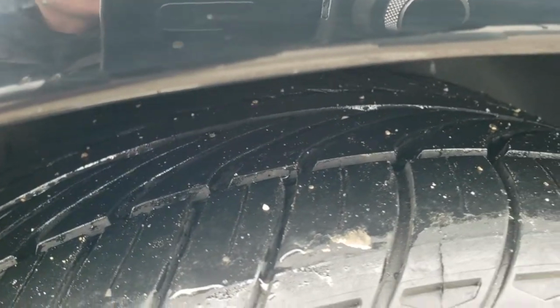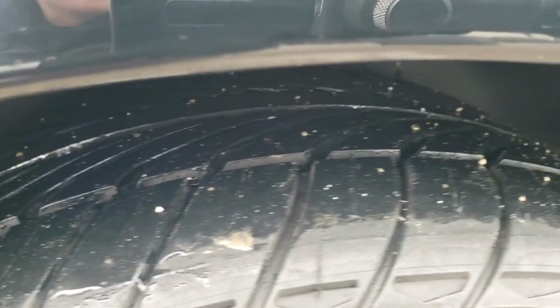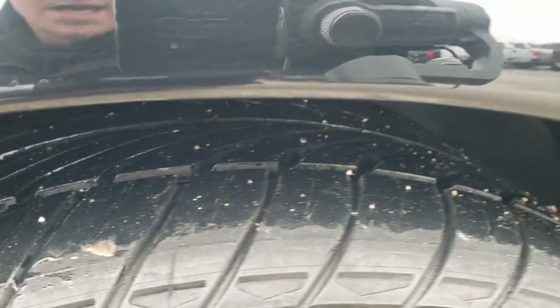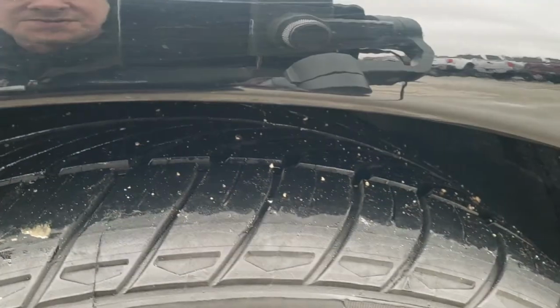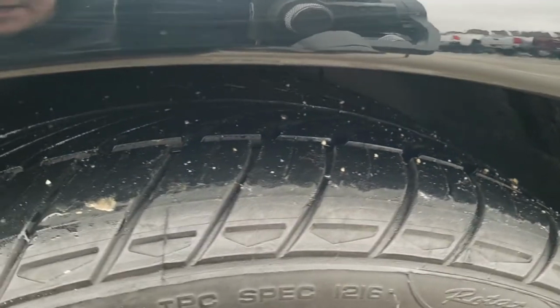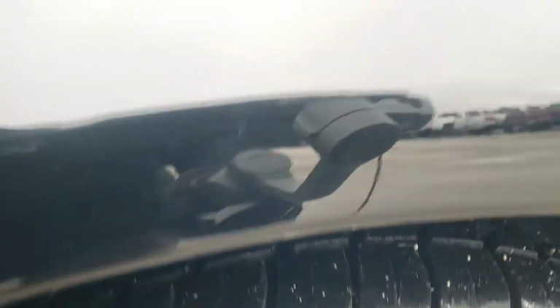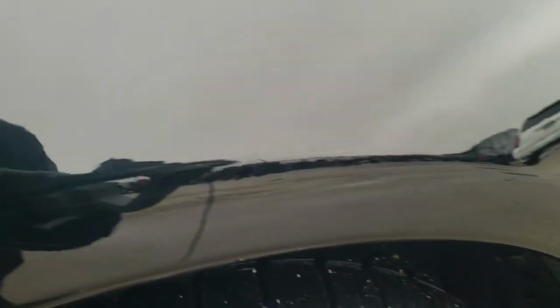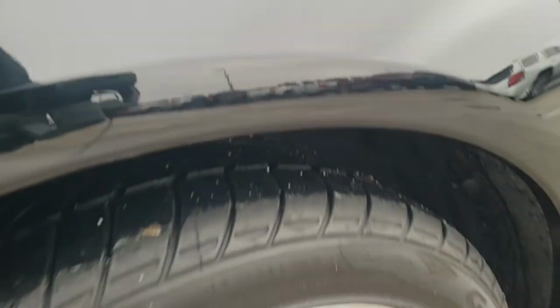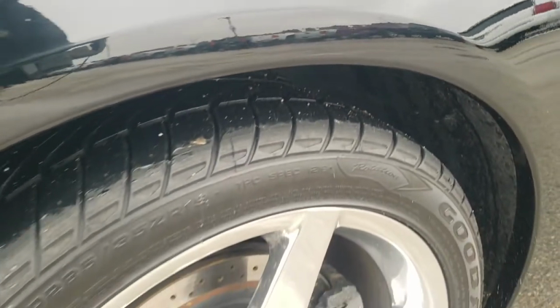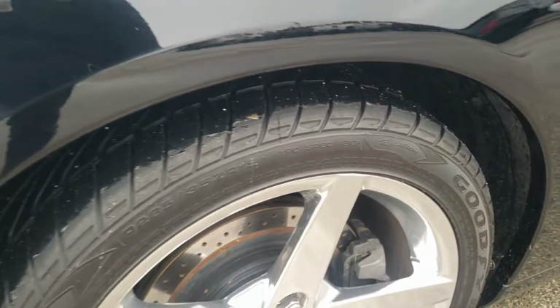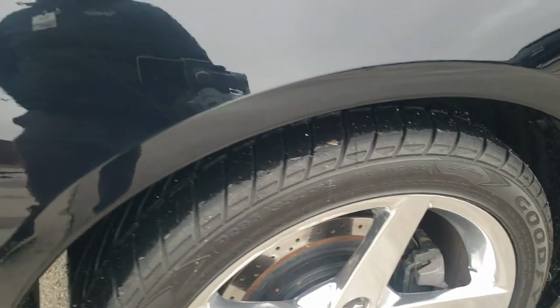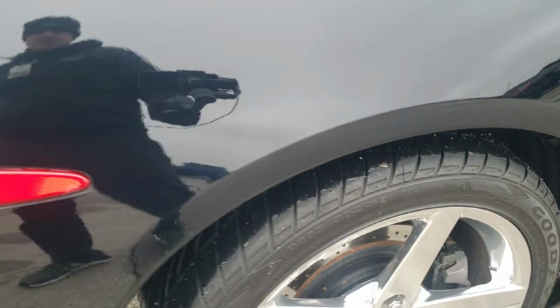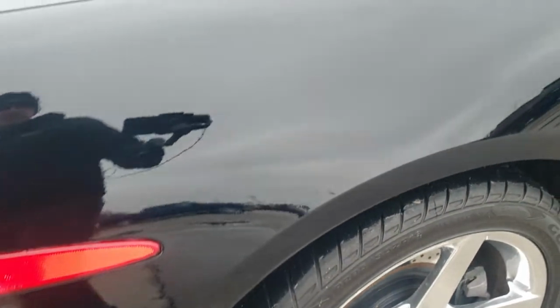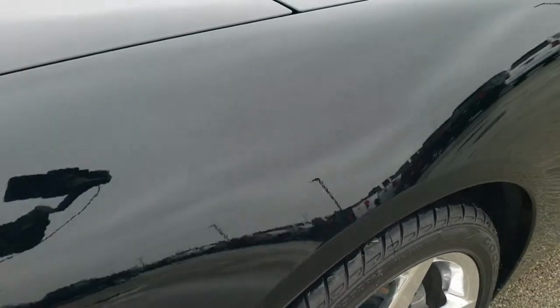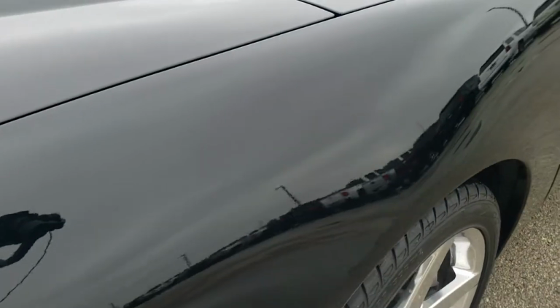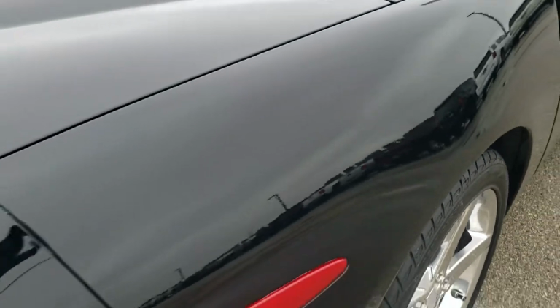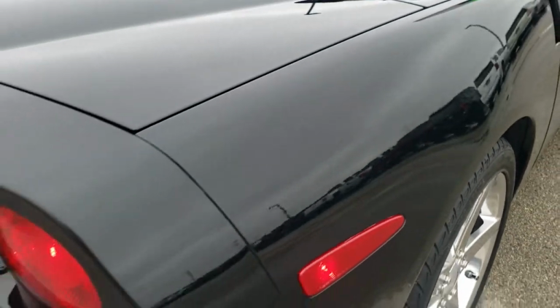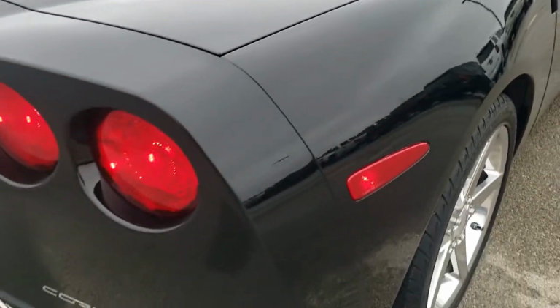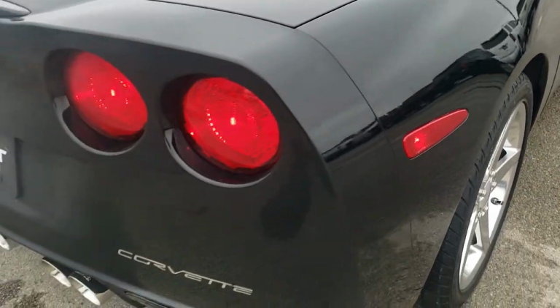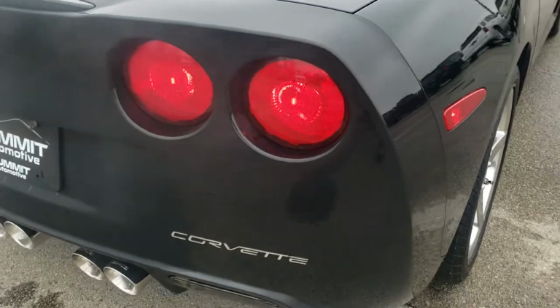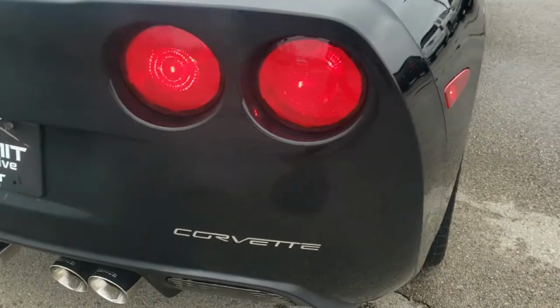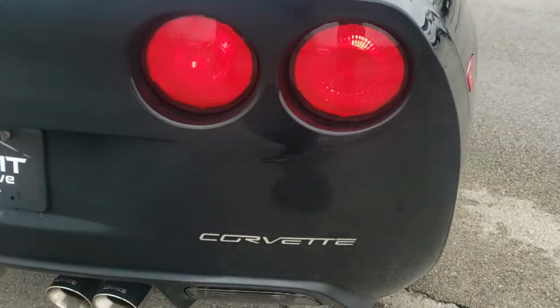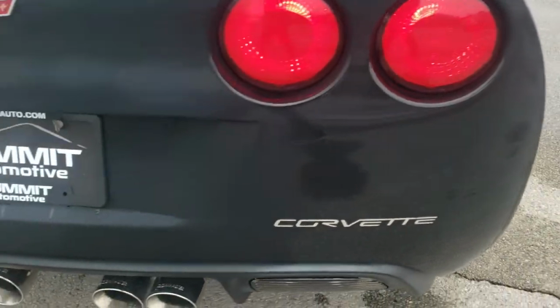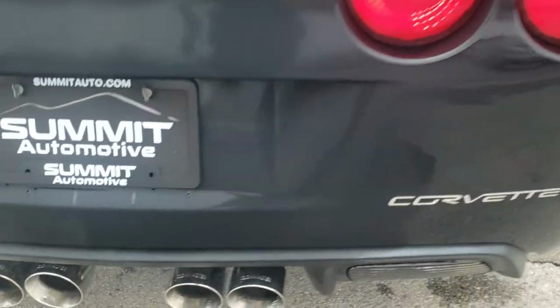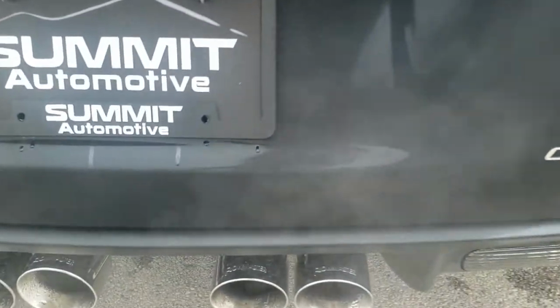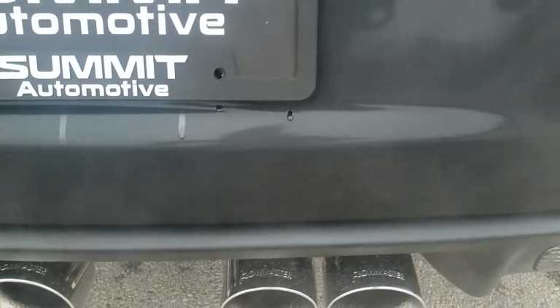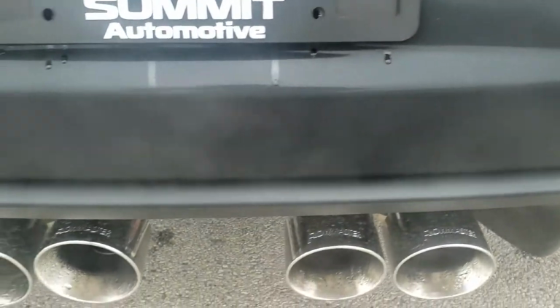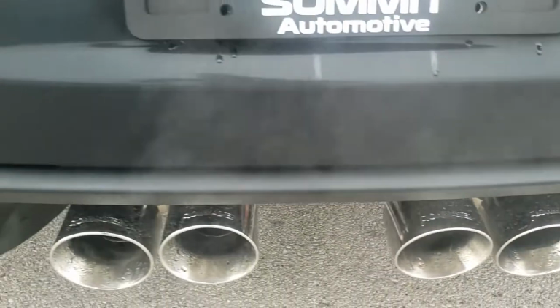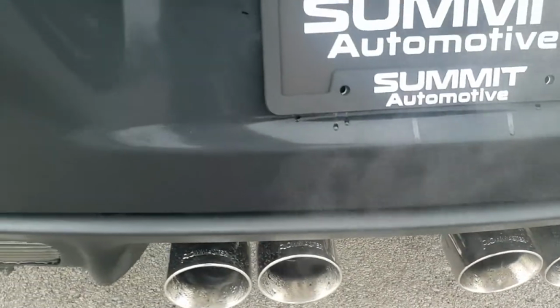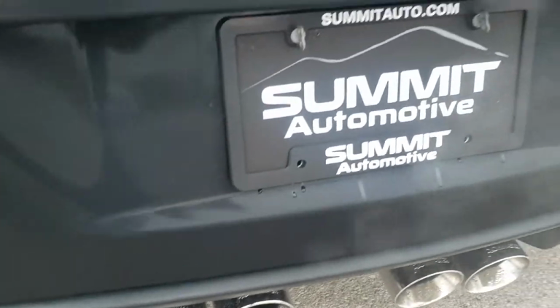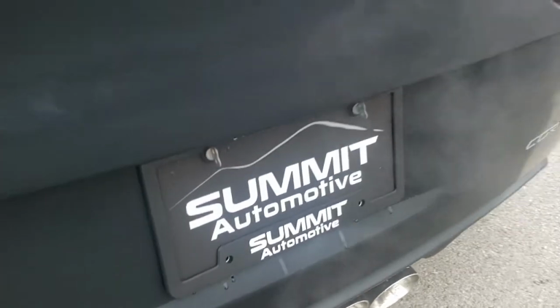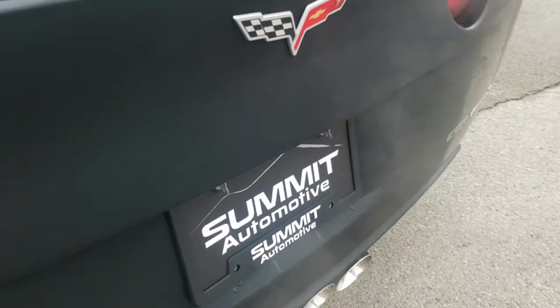Back tires are 285-35ZR19s and they have just as much tread as those front tires. You can see it has the drilled rotors. Back quarters are in really nice shape, and as we come around to the back of the vehicle...